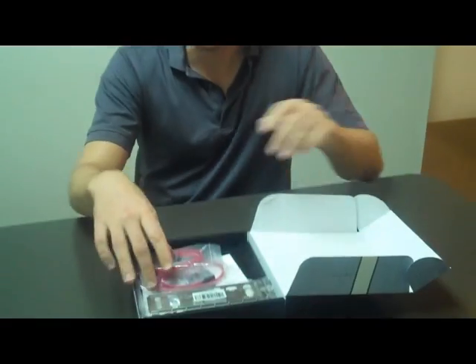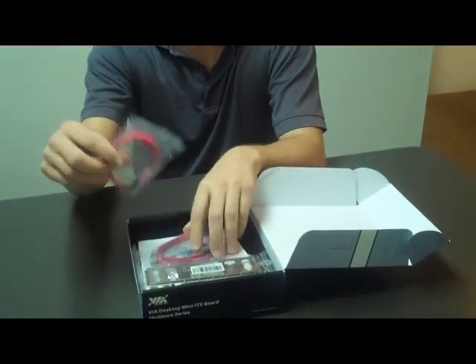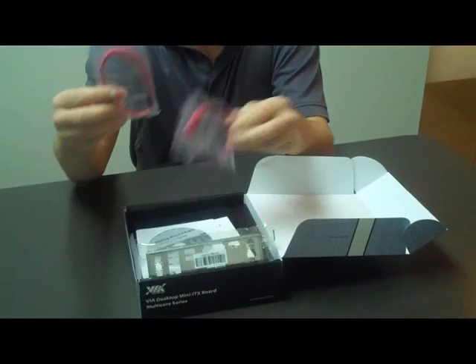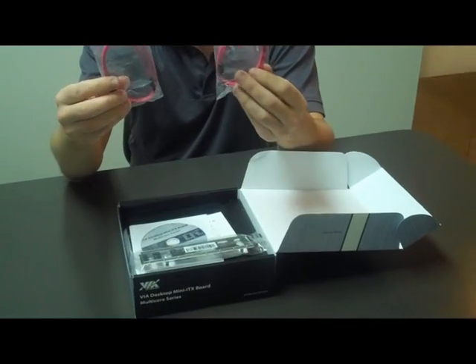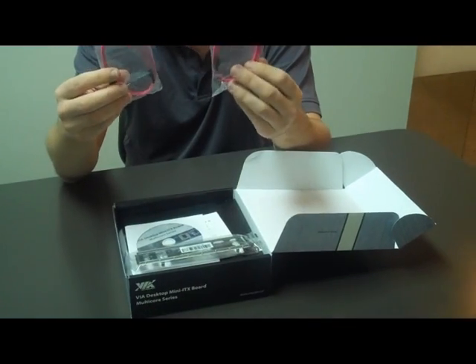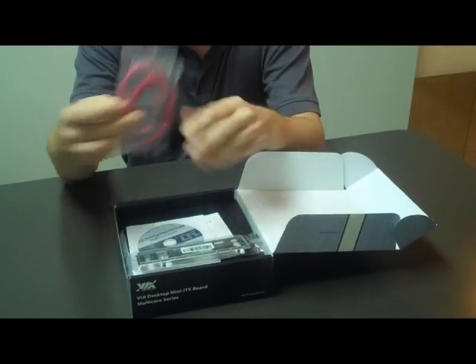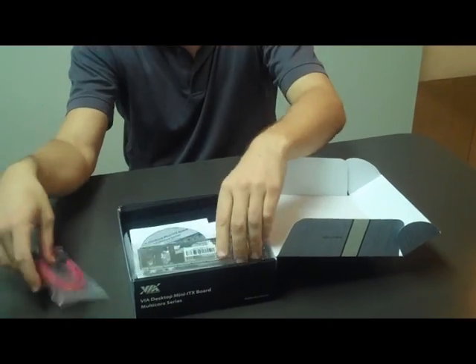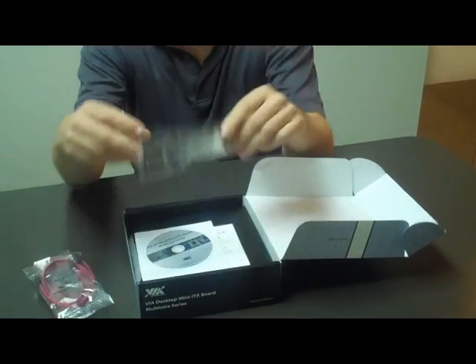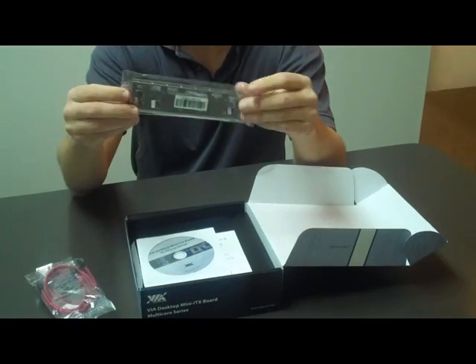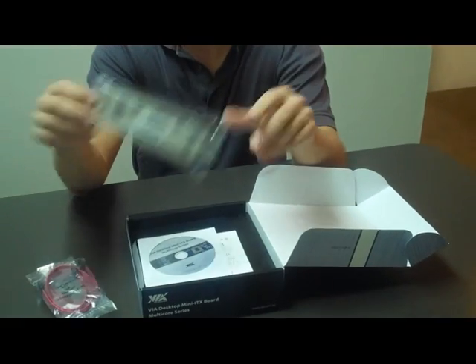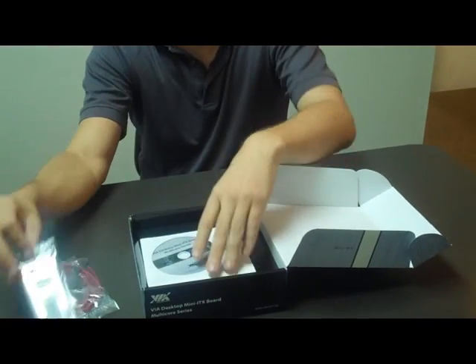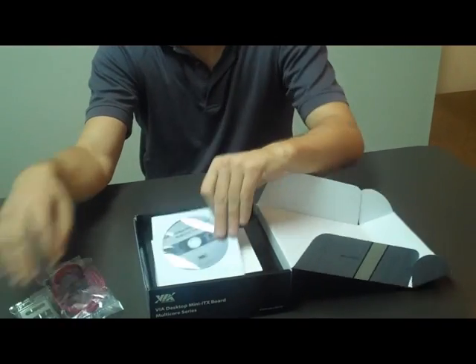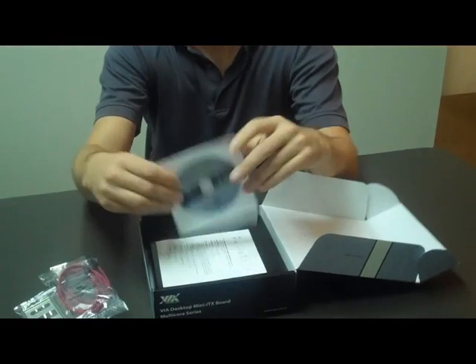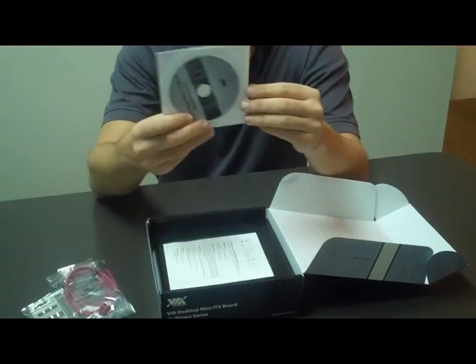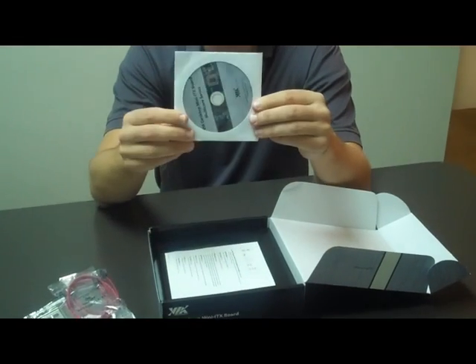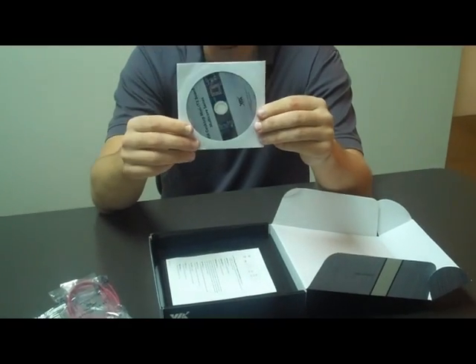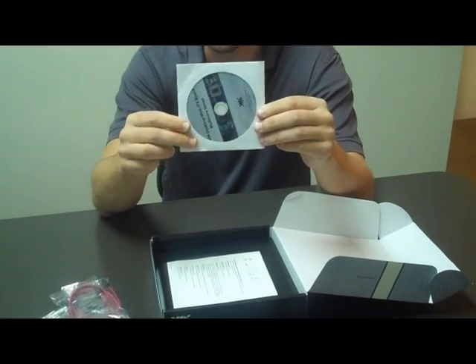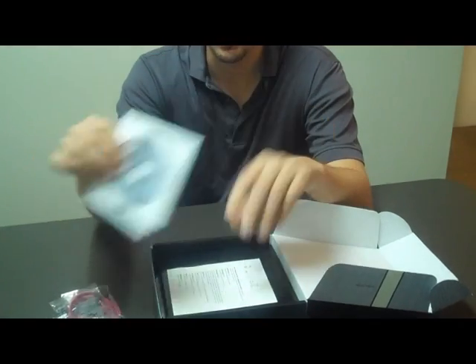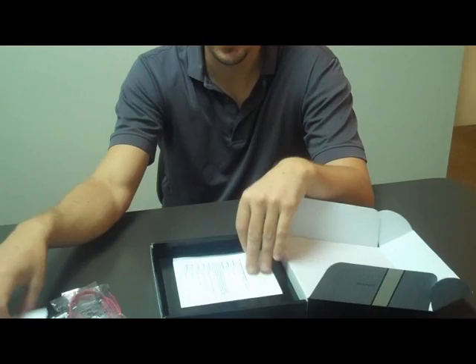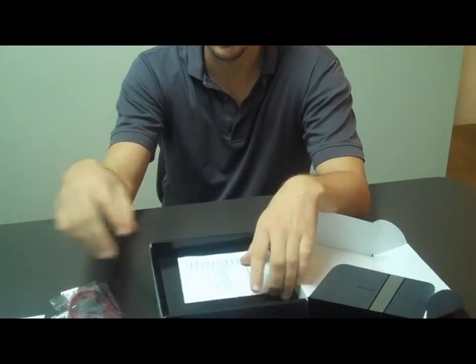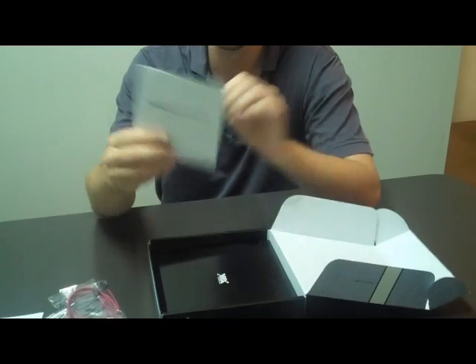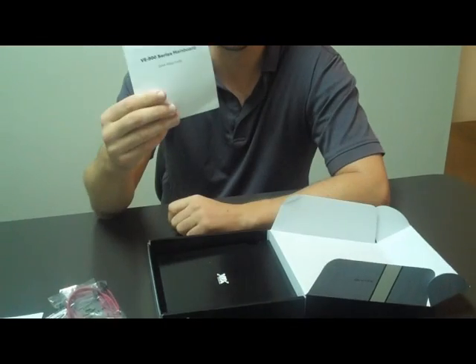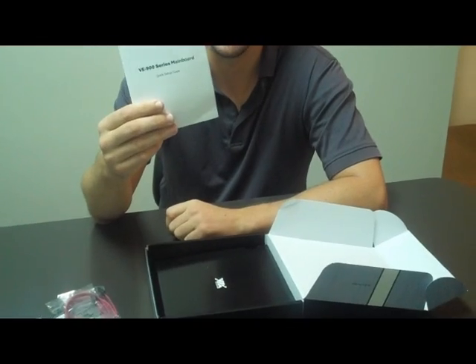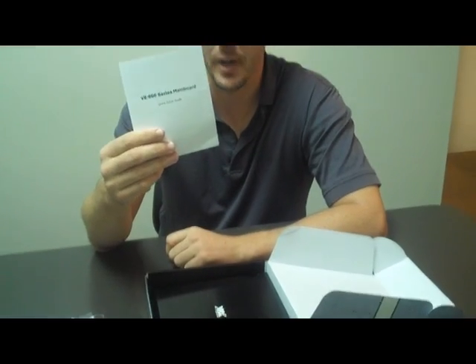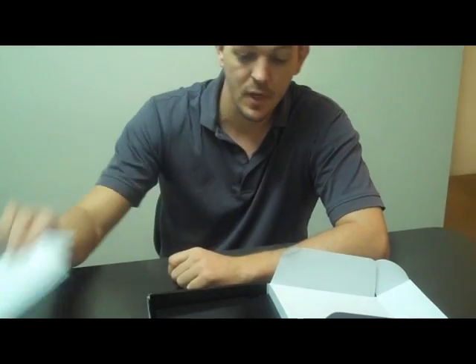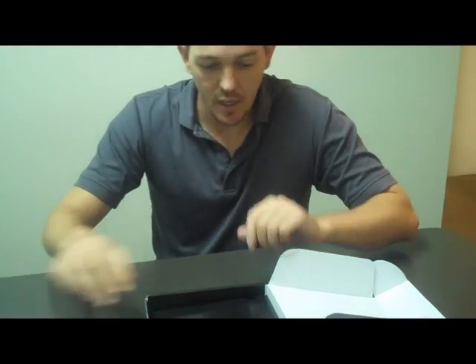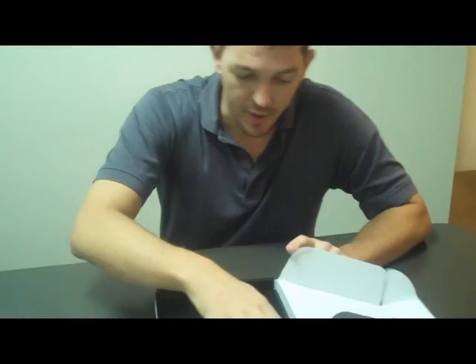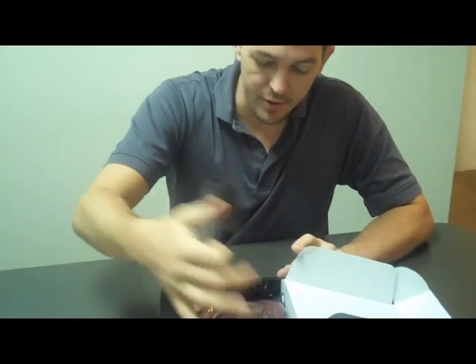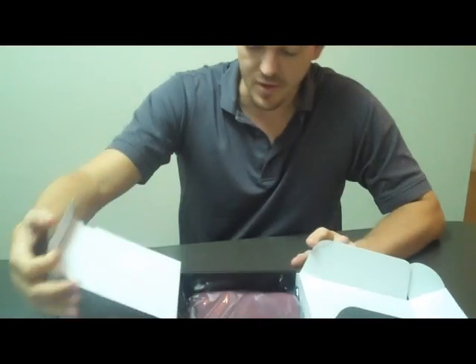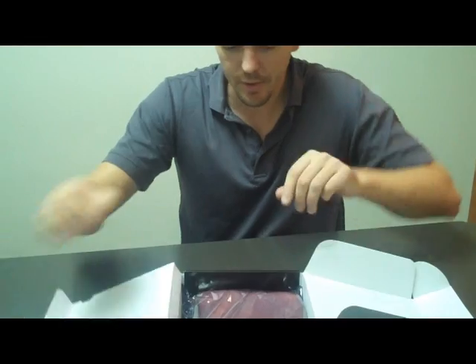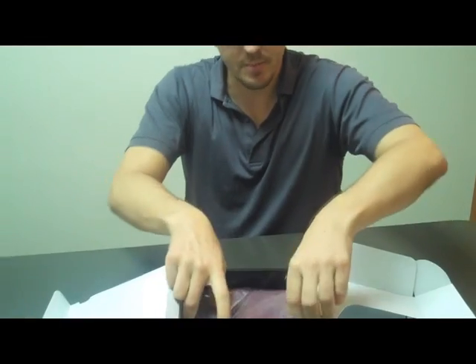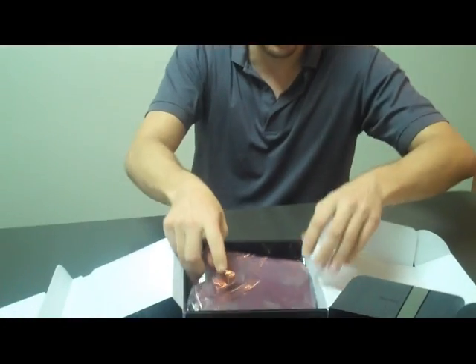Inside you see you get two SATA cables, a rear I/O plate, a CD with all the drivers and the user manual, and a handy-dandy user guide. And if we open up here, underneath is our board, so I'll pull that out.